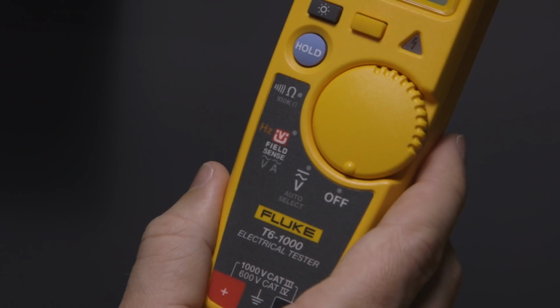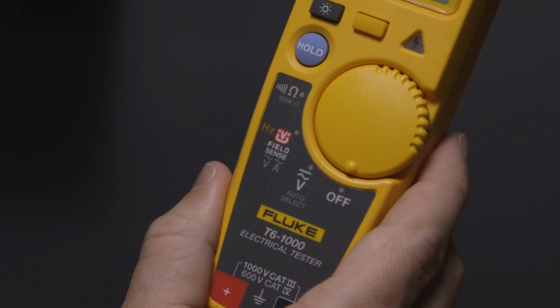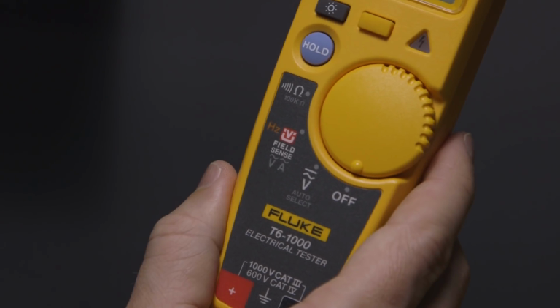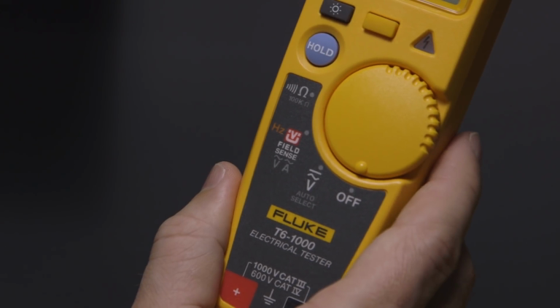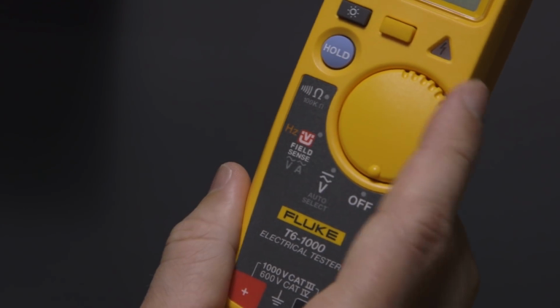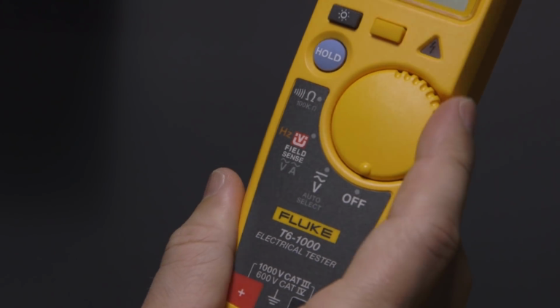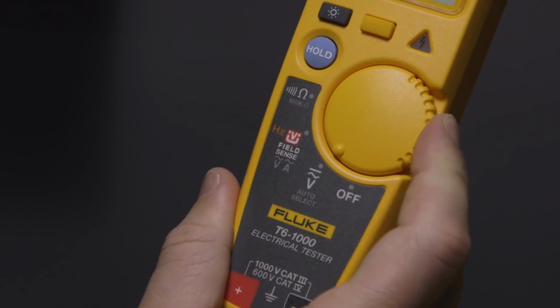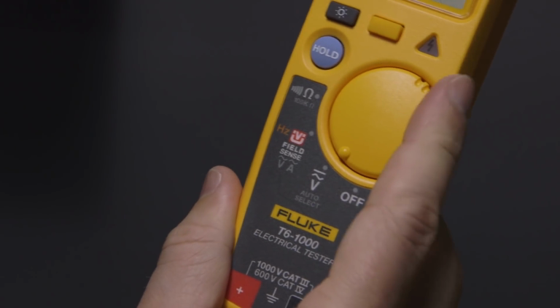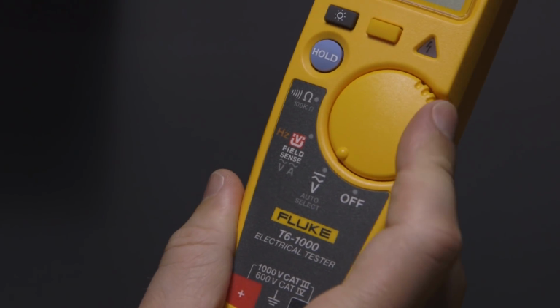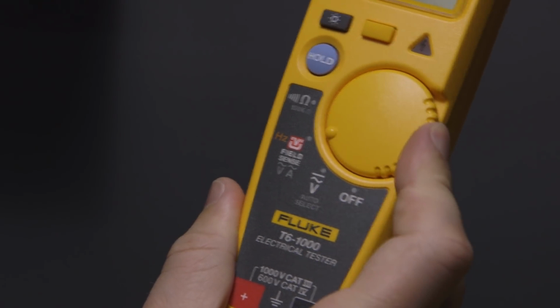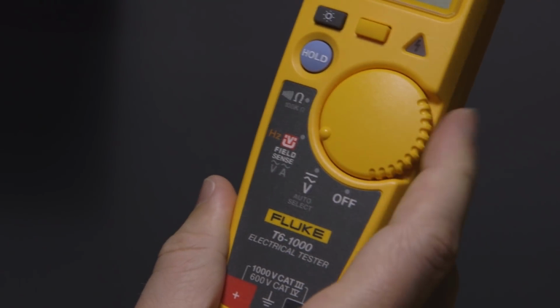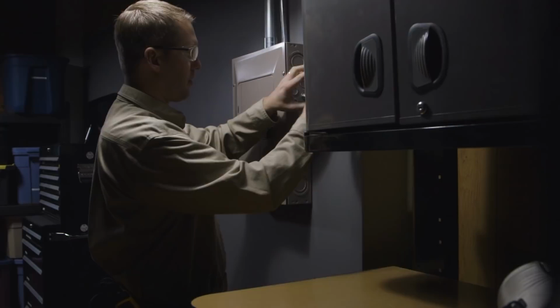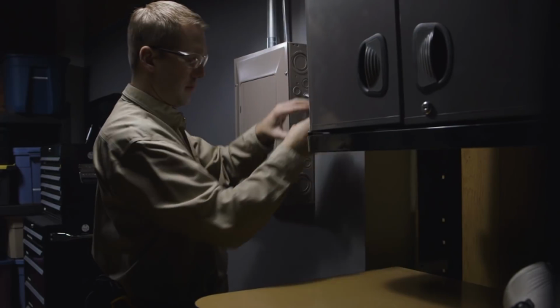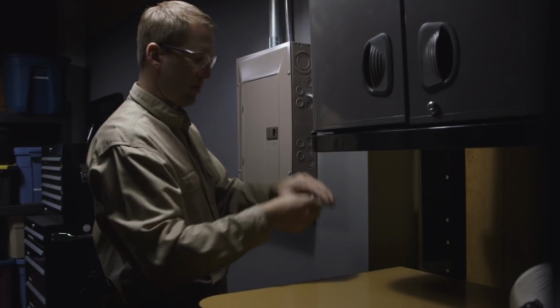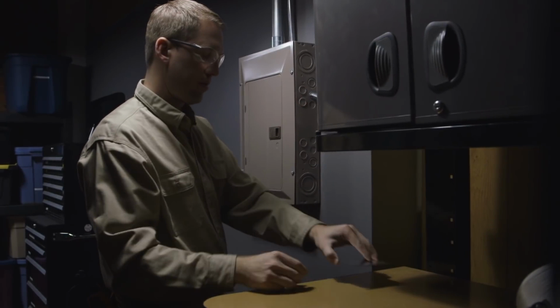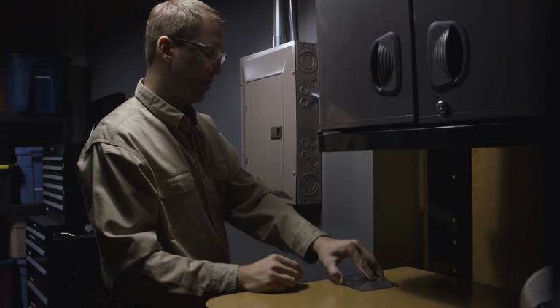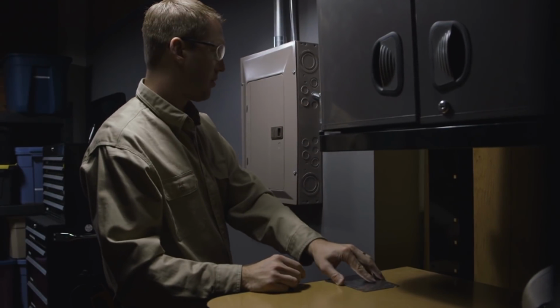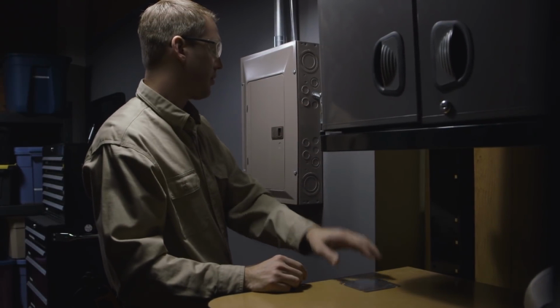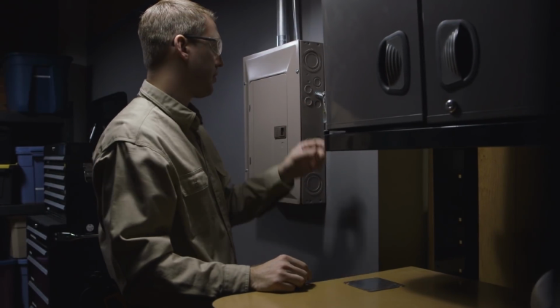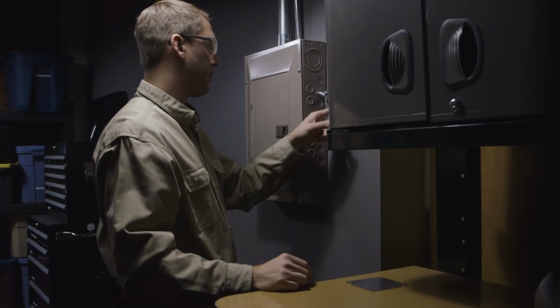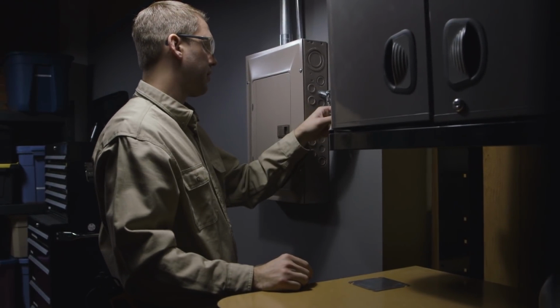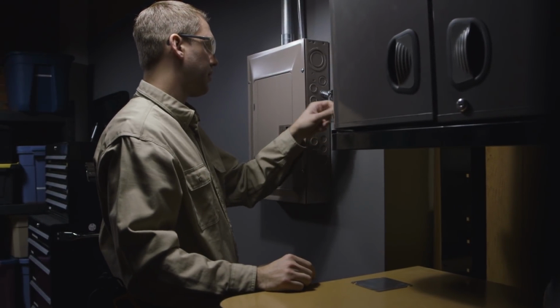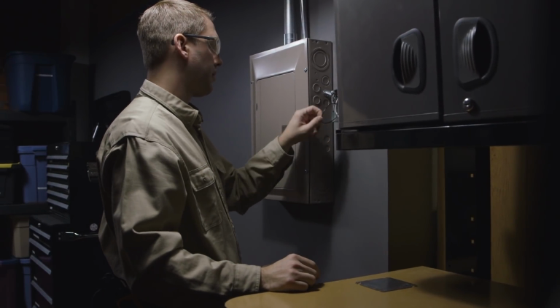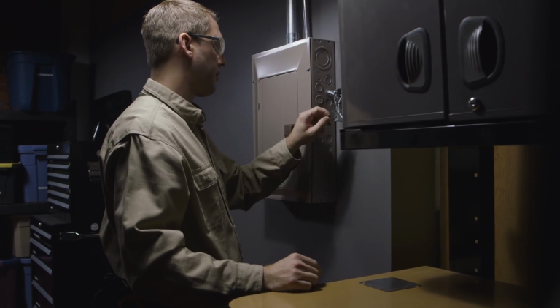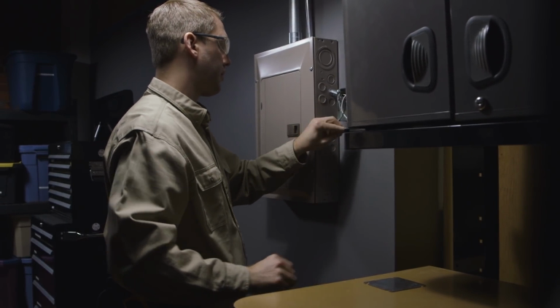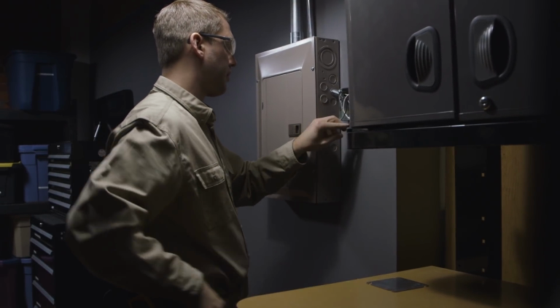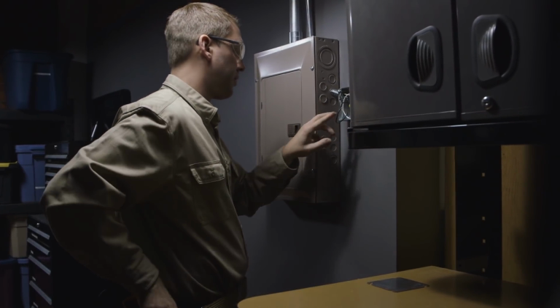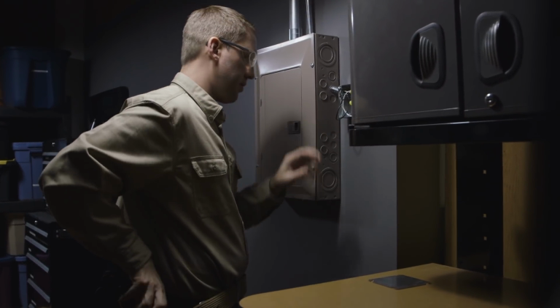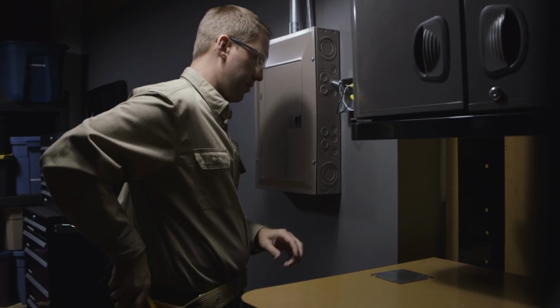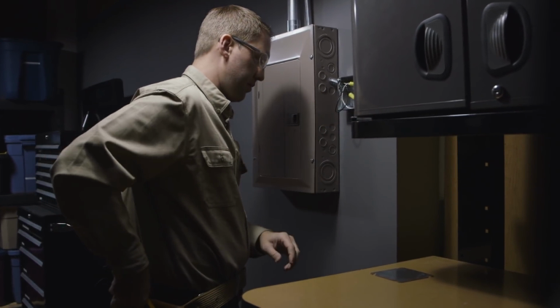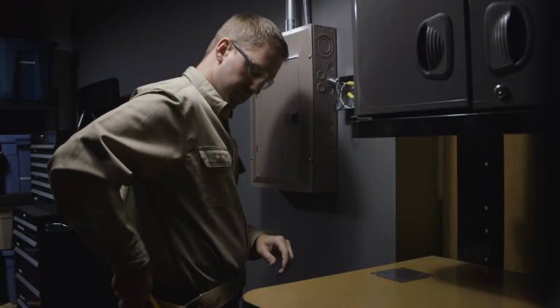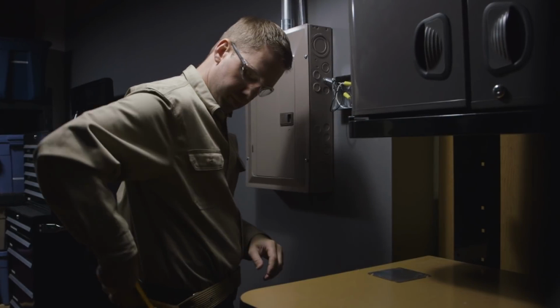There are two ways to make FieldSense measurements. The first method is ideal when PPE requirements are minimal and gloves are not required.